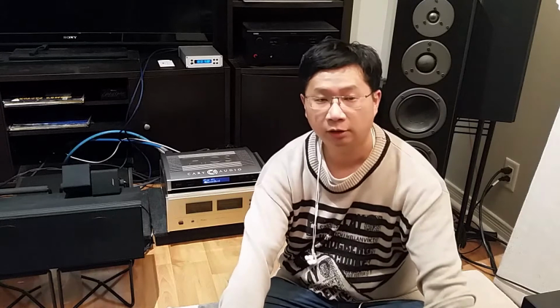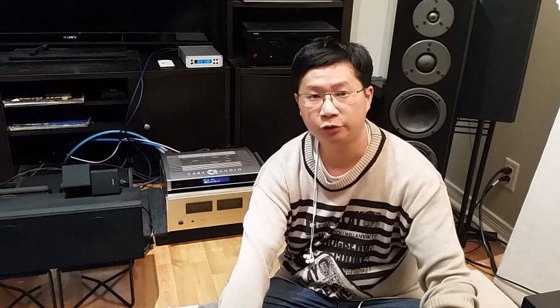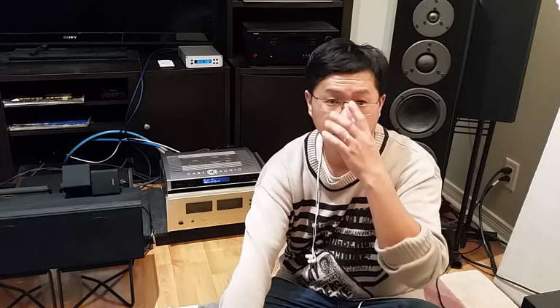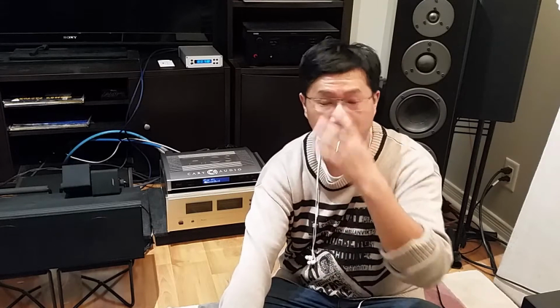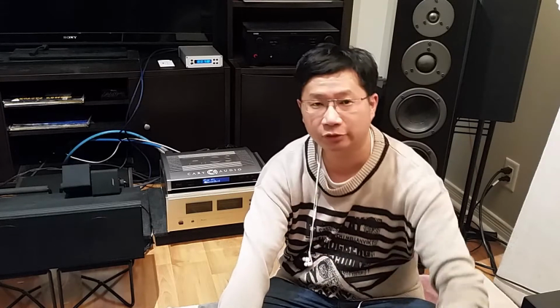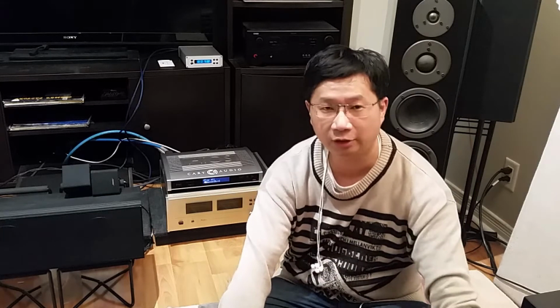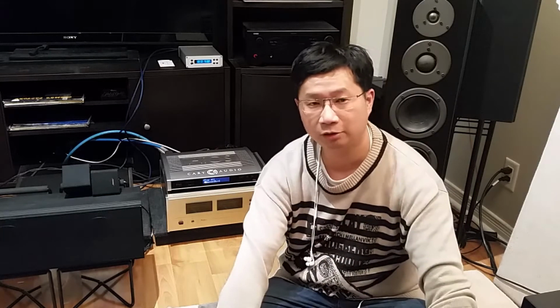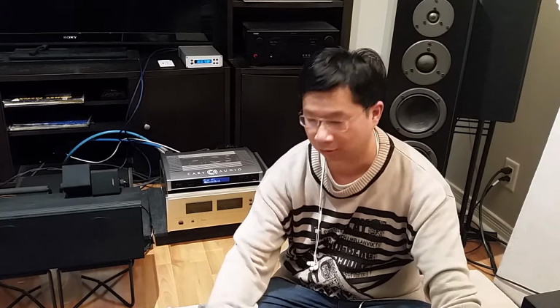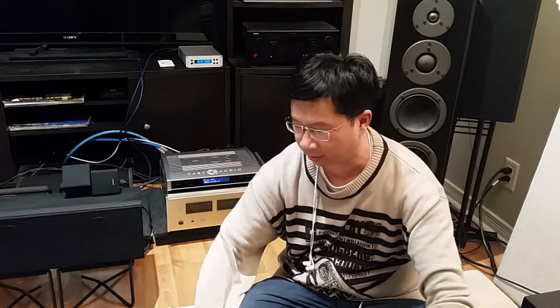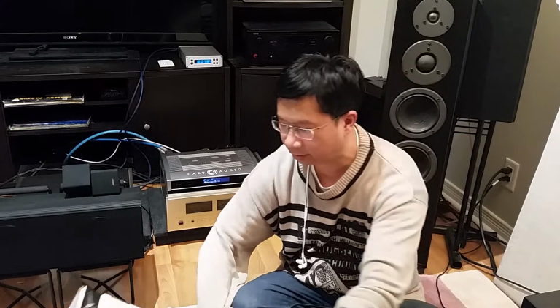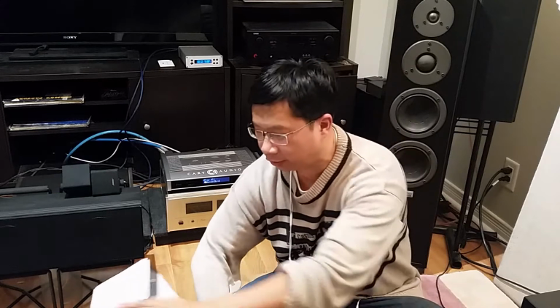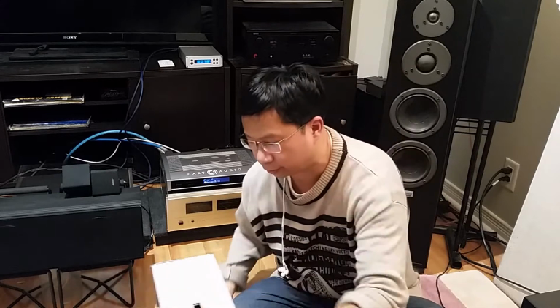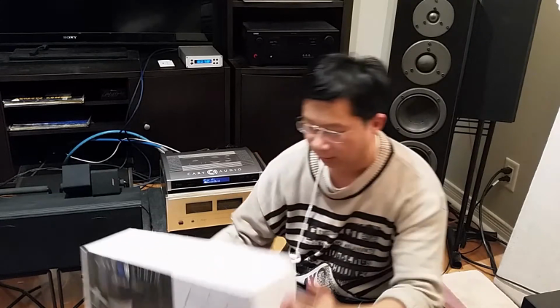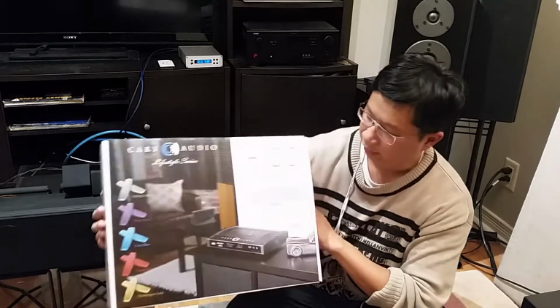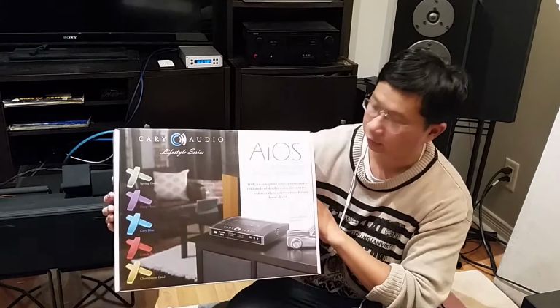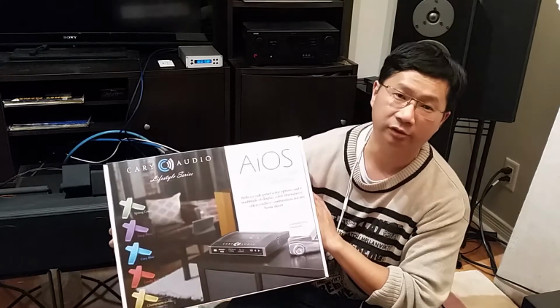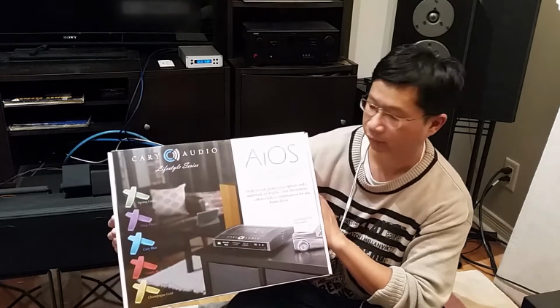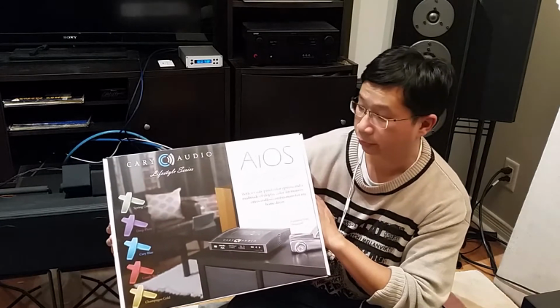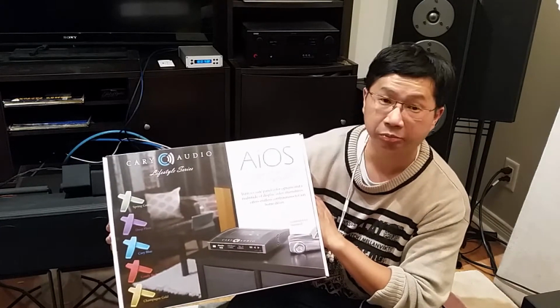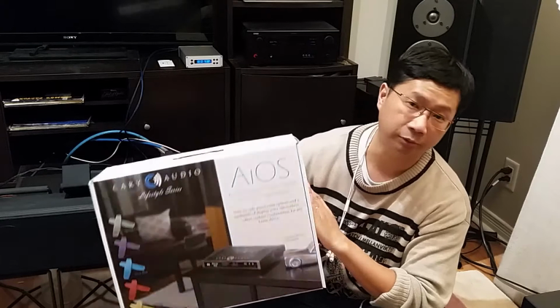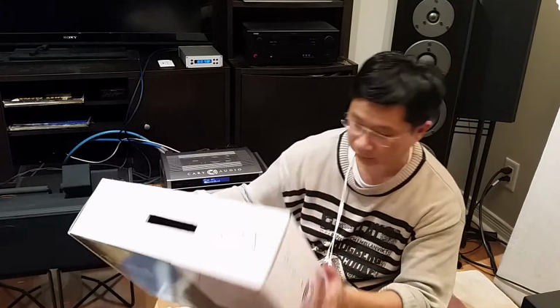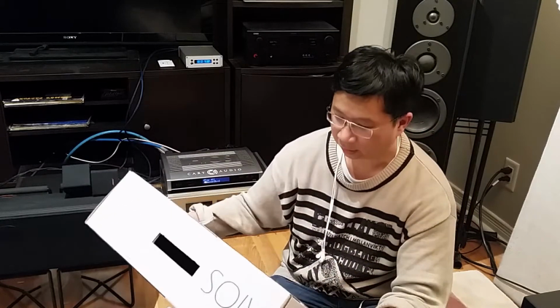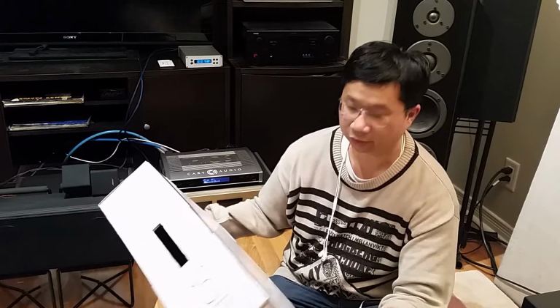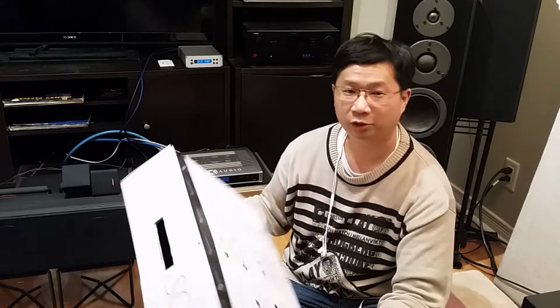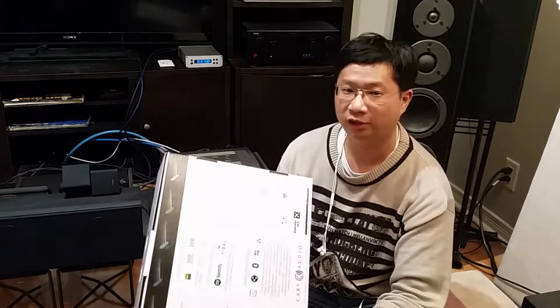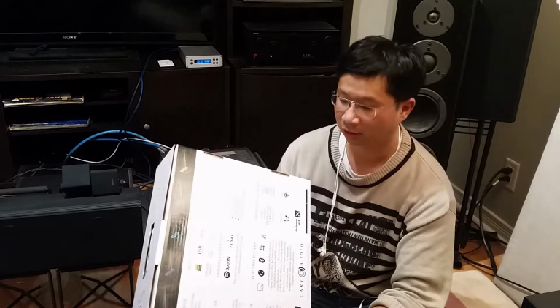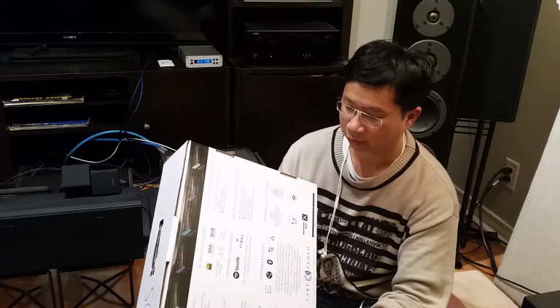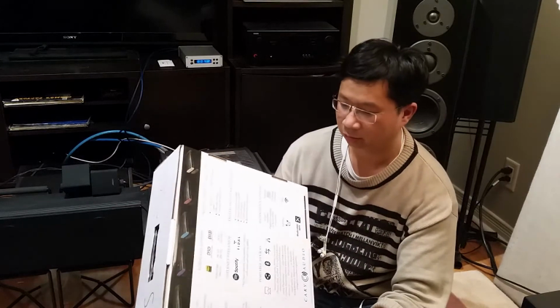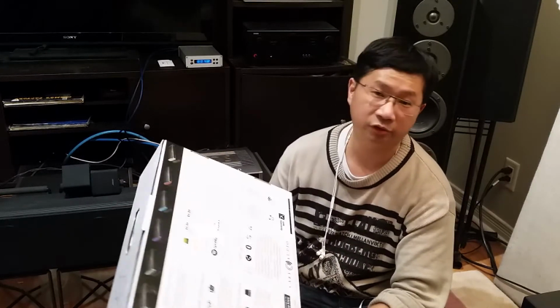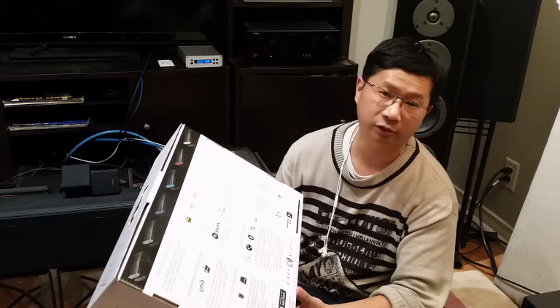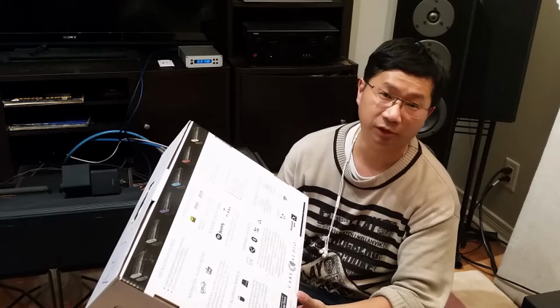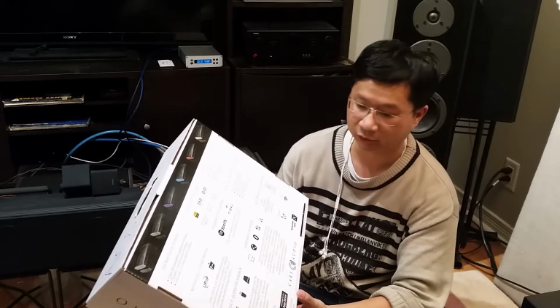Hello YouTube, my name is Thomas. Today I'm going to talk about the Cary Audio AIOS — I don't know how to pronounce it. It's one of the coolest gadgets, one of the coolest integrated amps, that I've ever owned.